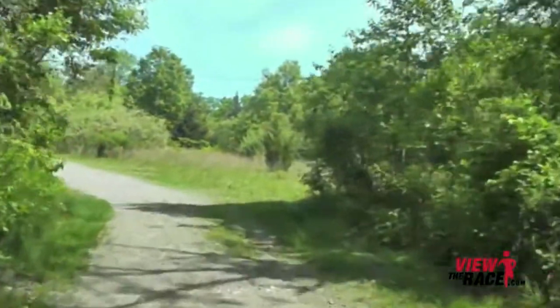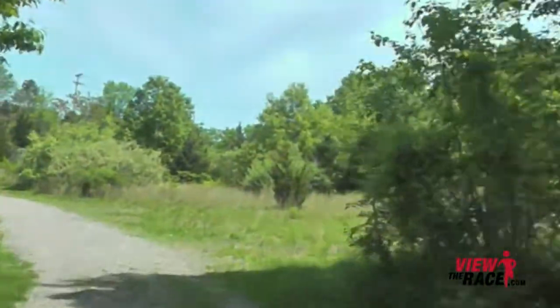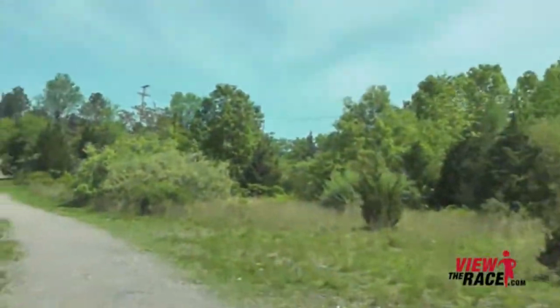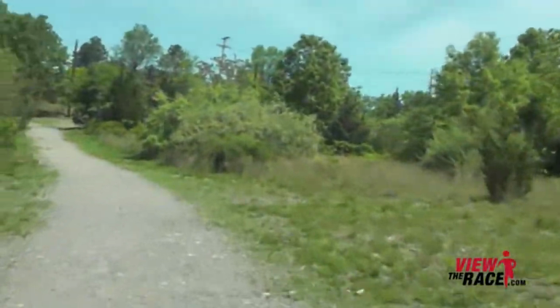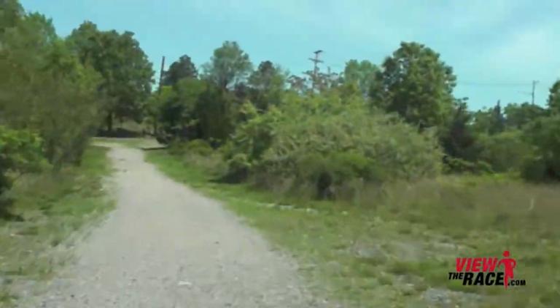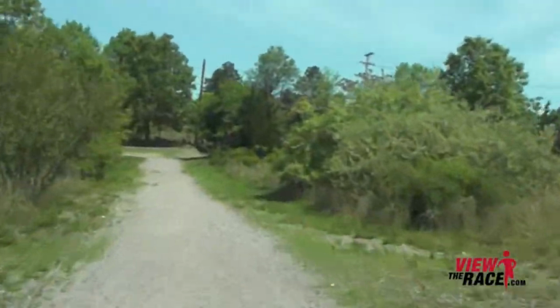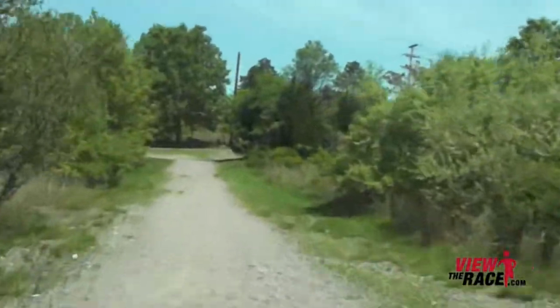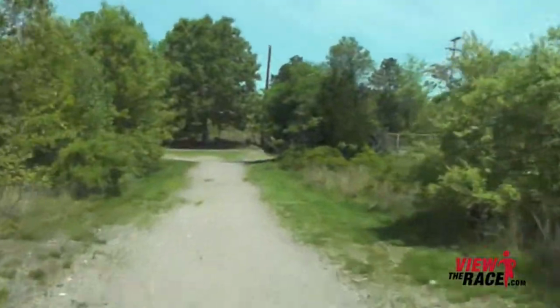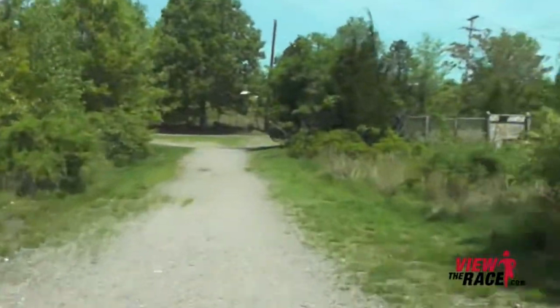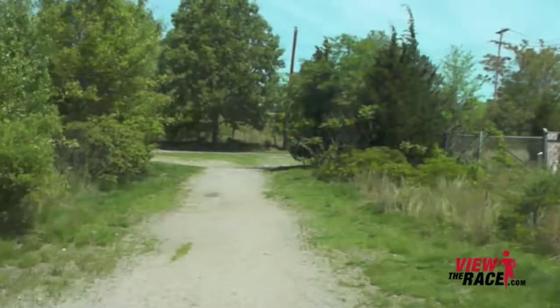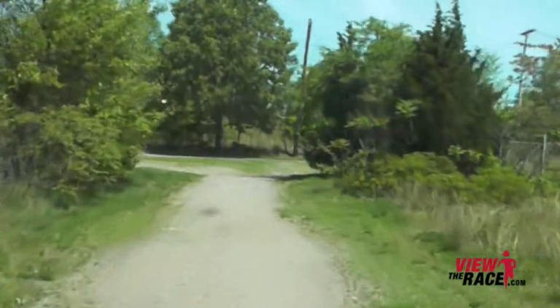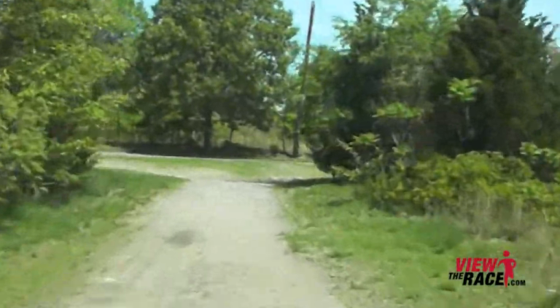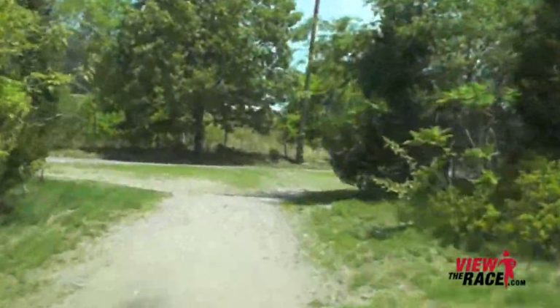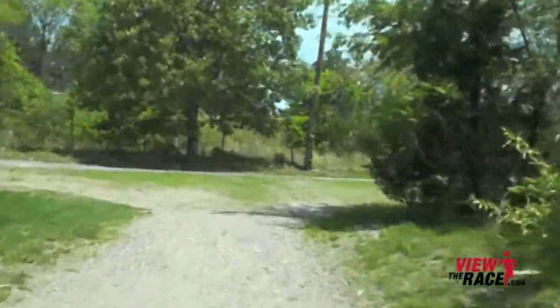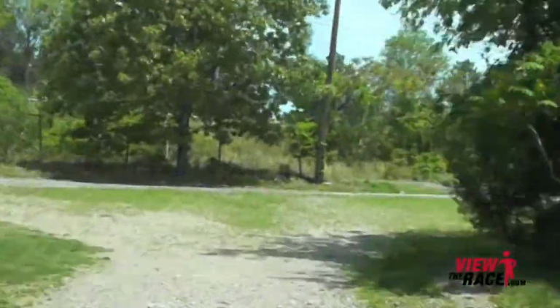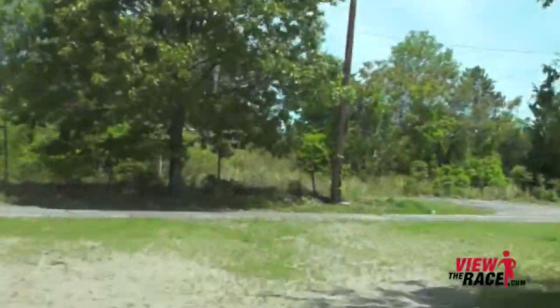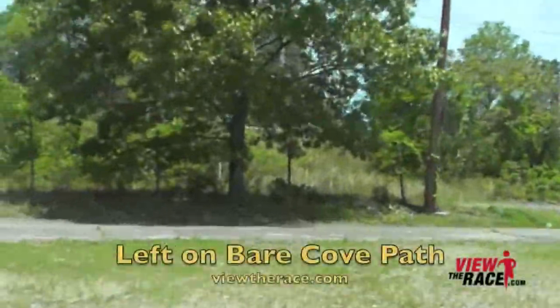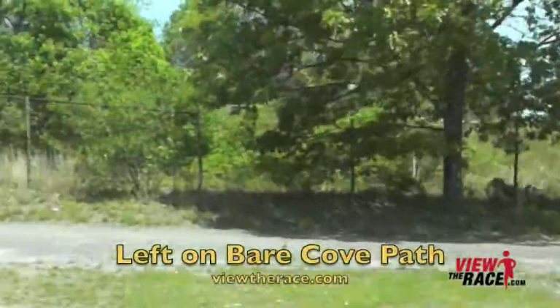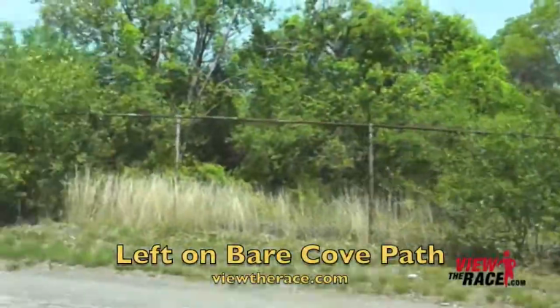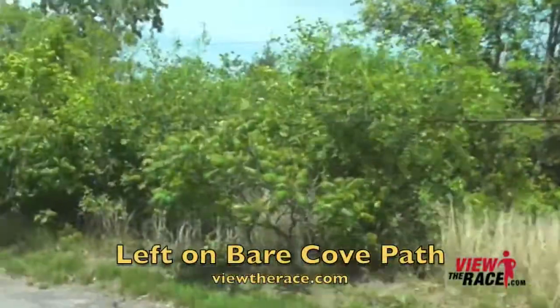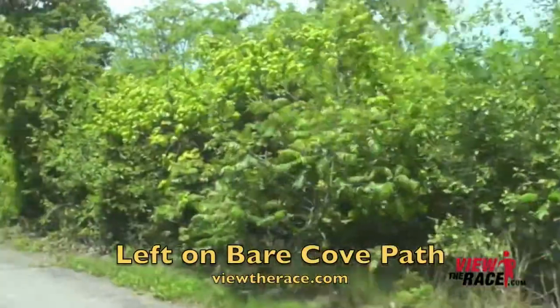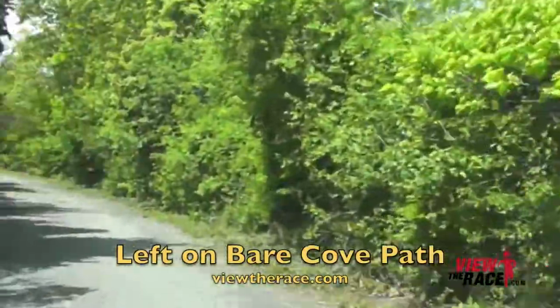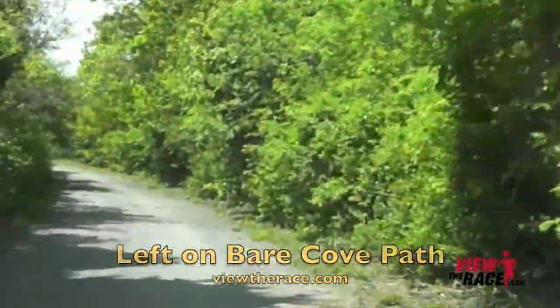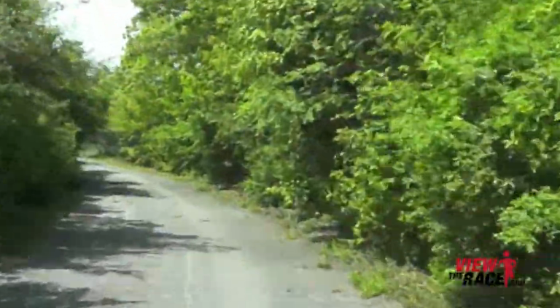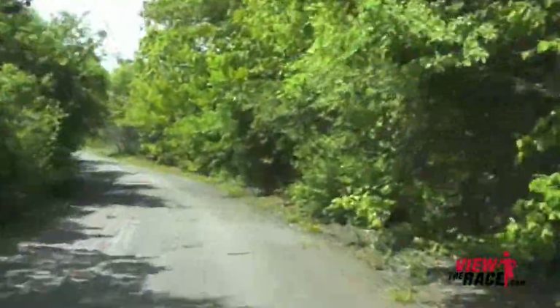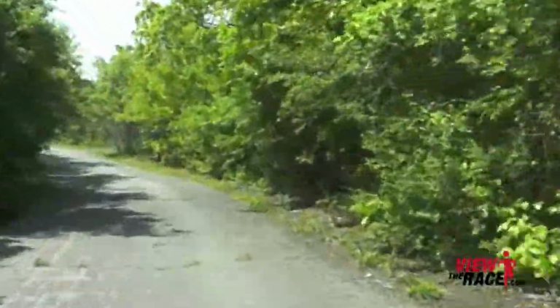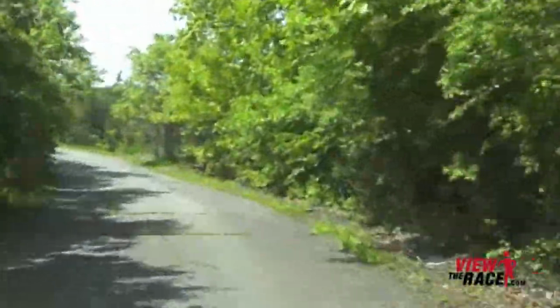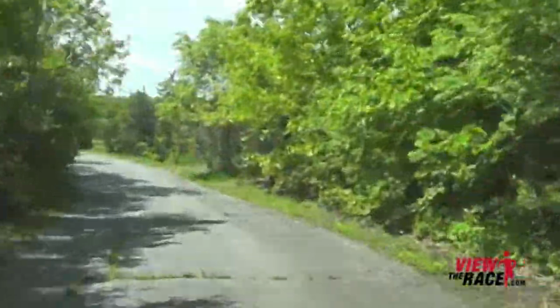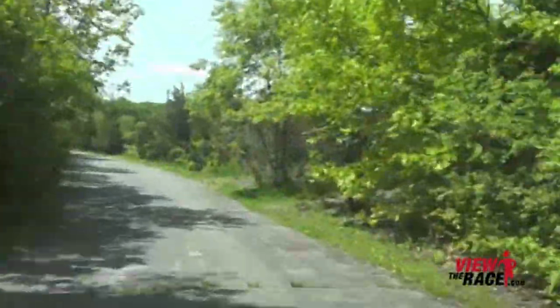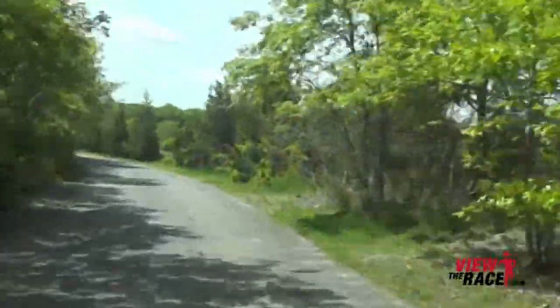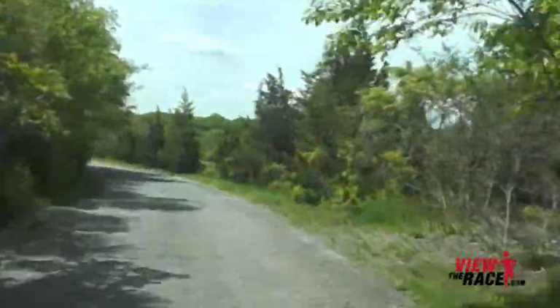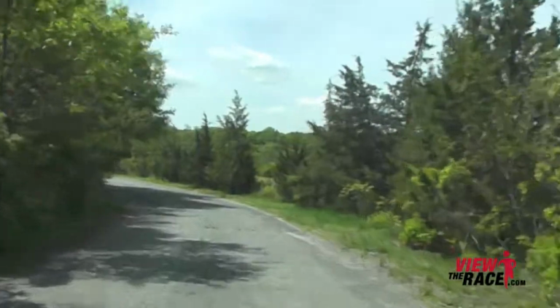As you break out of the woods, stay to the left — you're going to be taking a left and getting back on the paved roads. That's the only part of the course that's on dirt. The rest of the course is on paved walkways that go through the park.